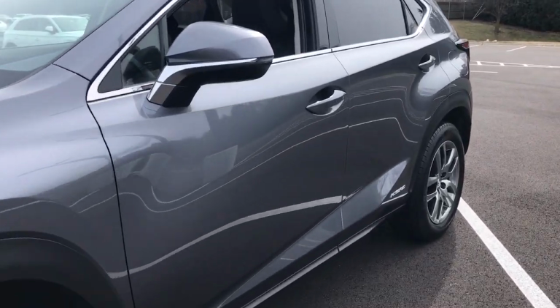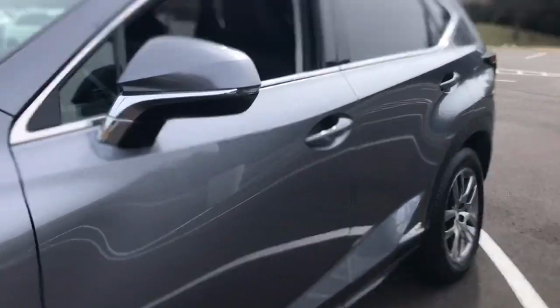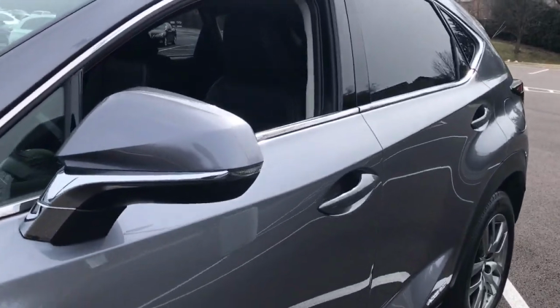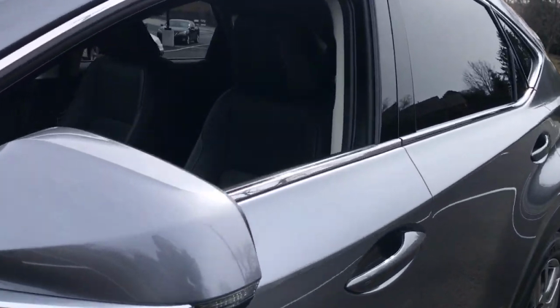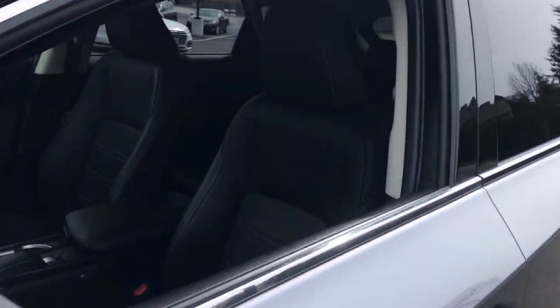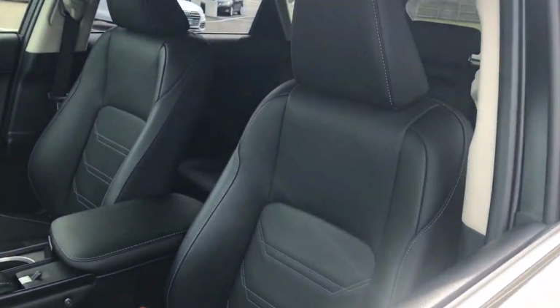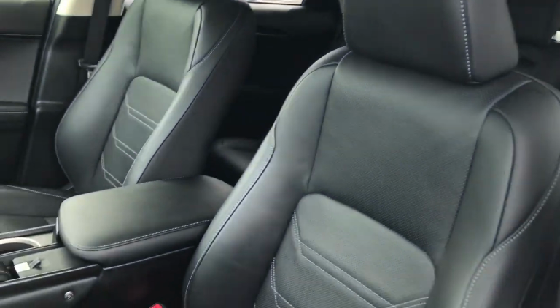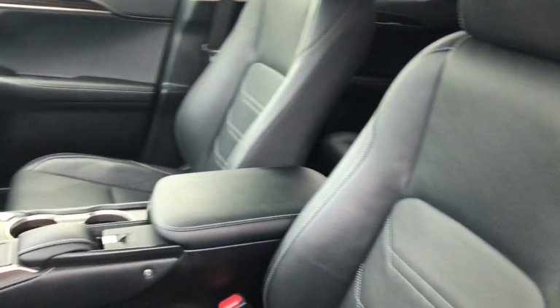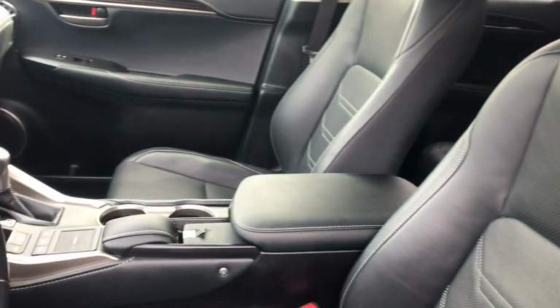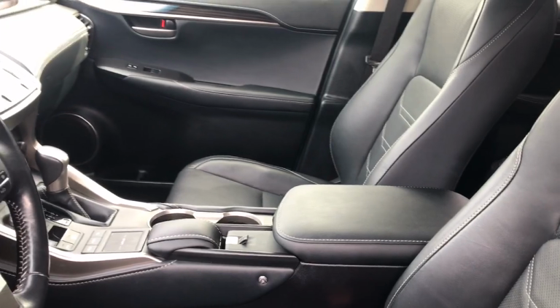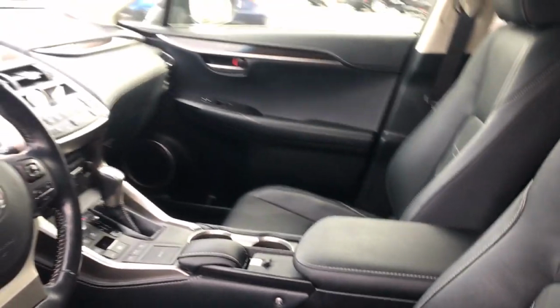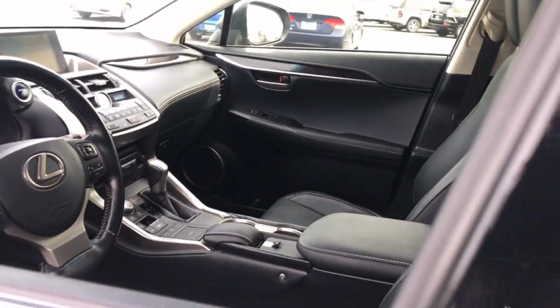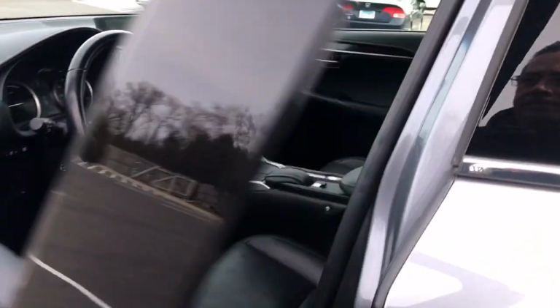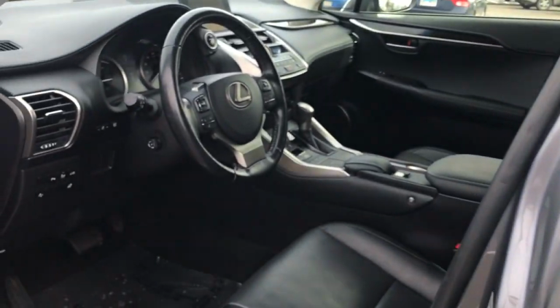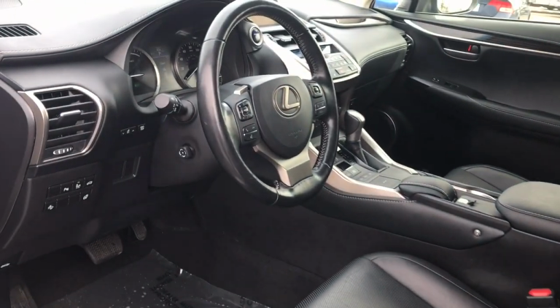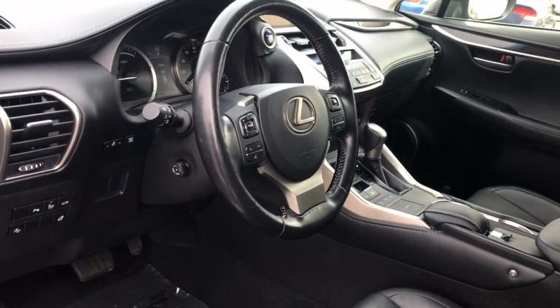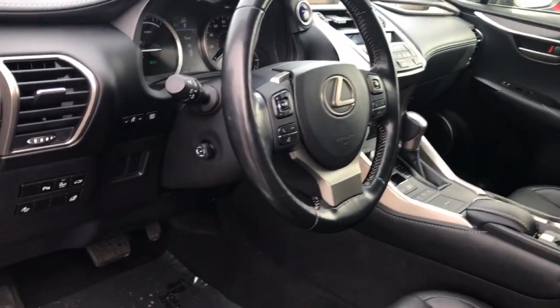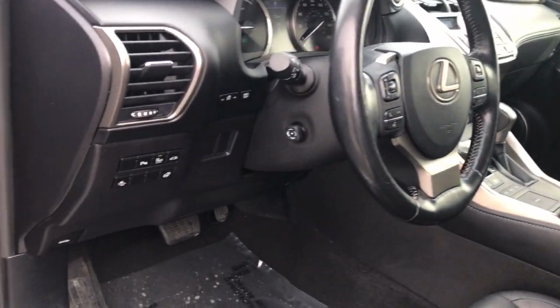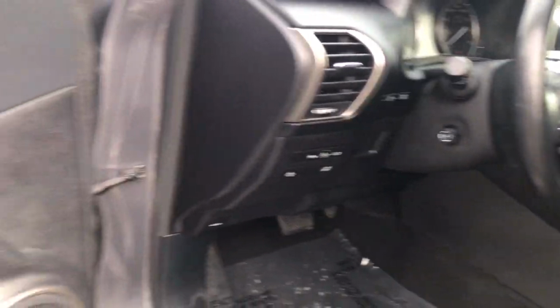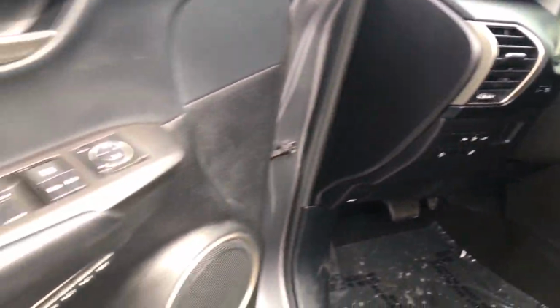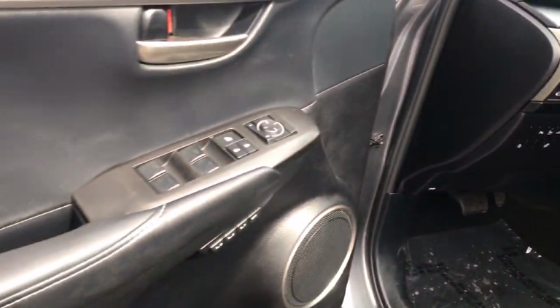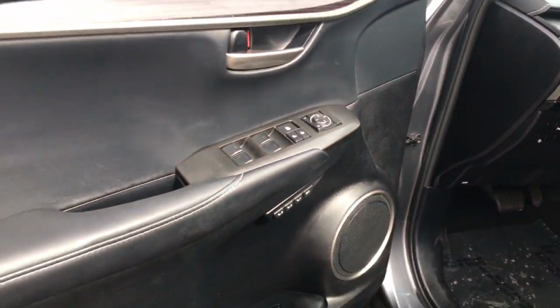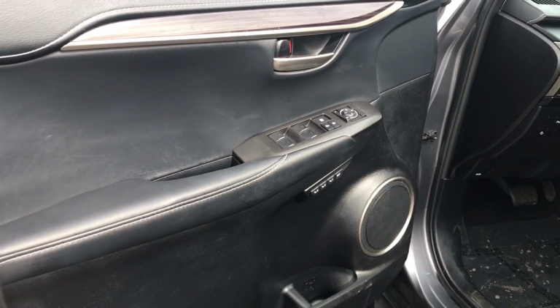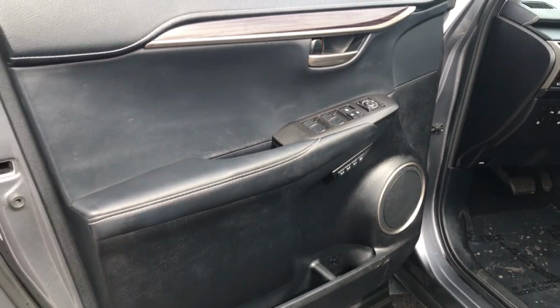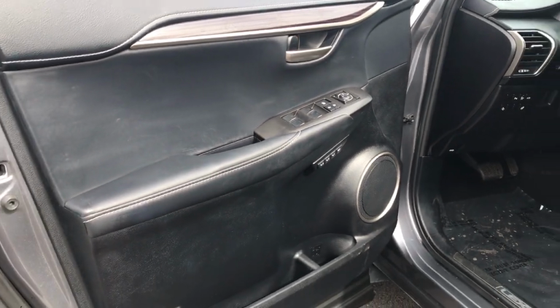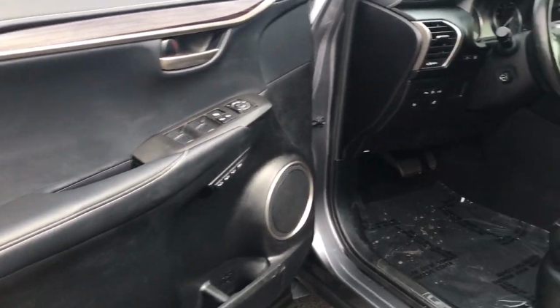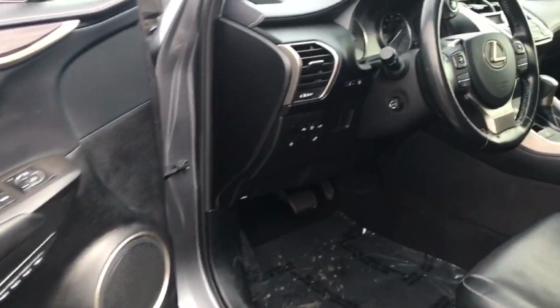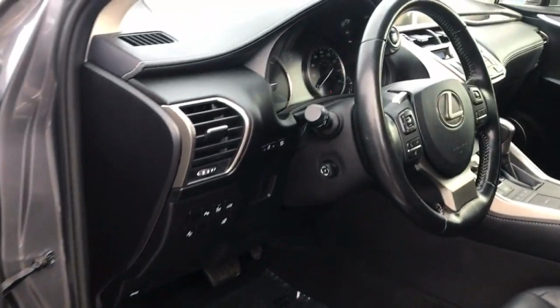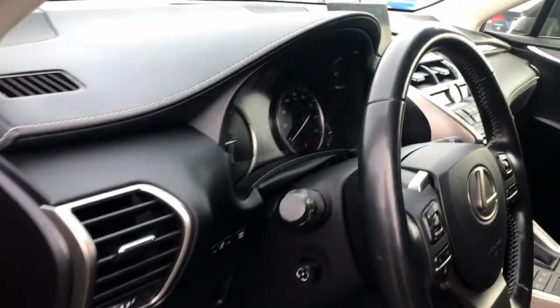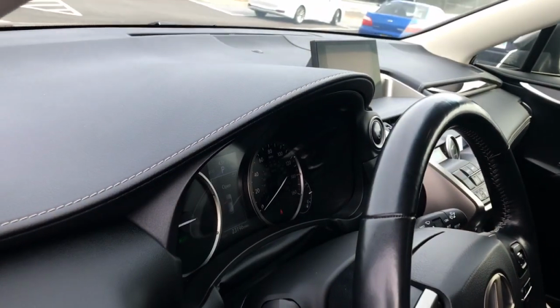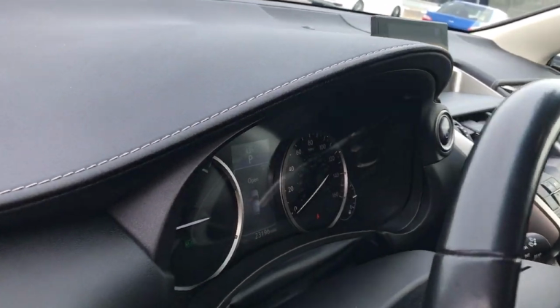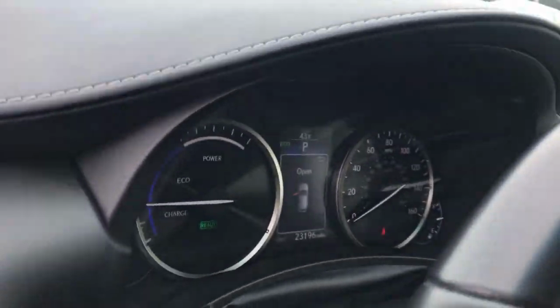Enjoy each journey to the fullest in this upscale NX. From its powerful performance to its premium interior and suite of advanced safety and infotainment tech, this capable crossover makes it happen with modern flair.